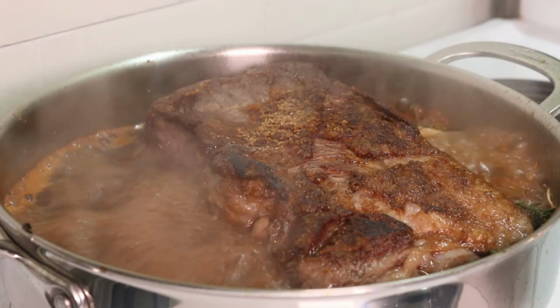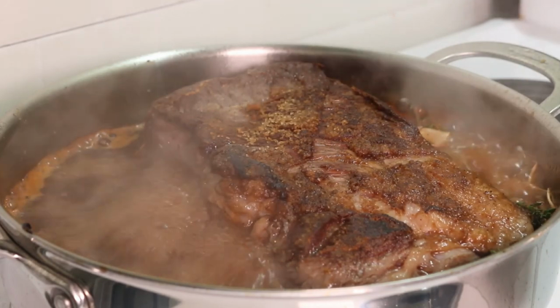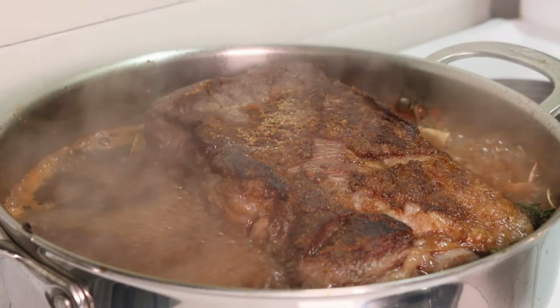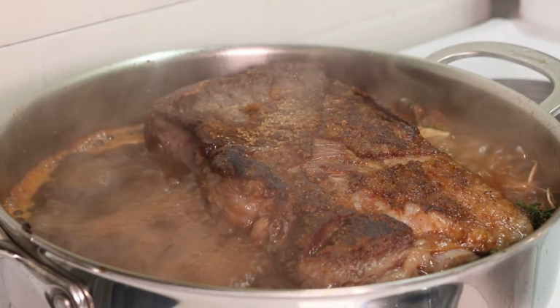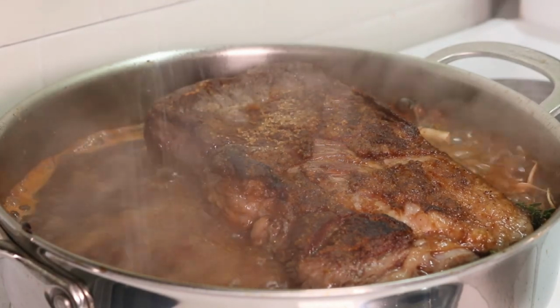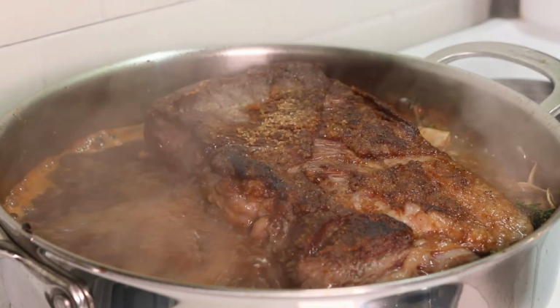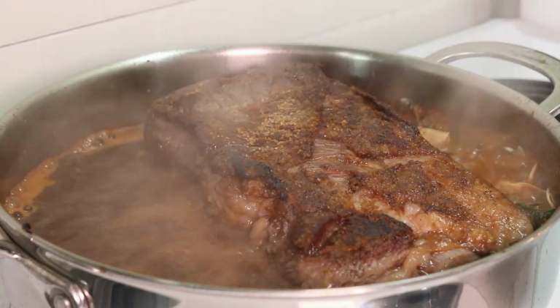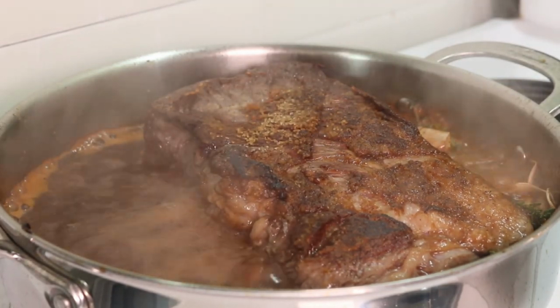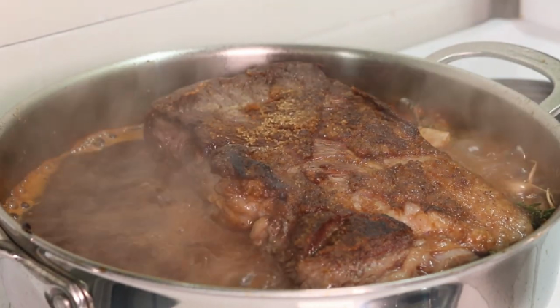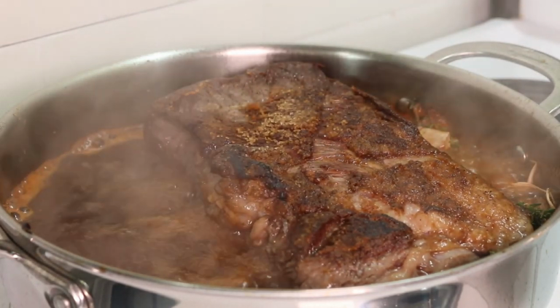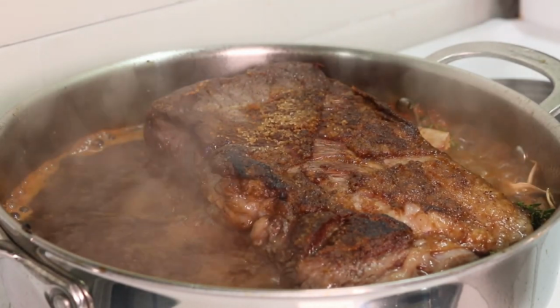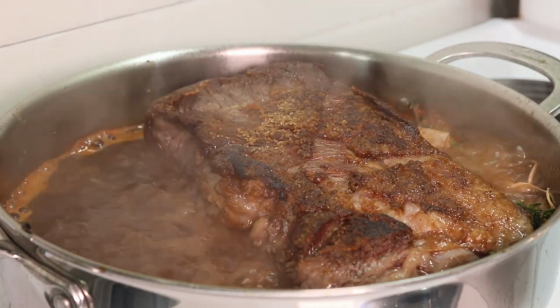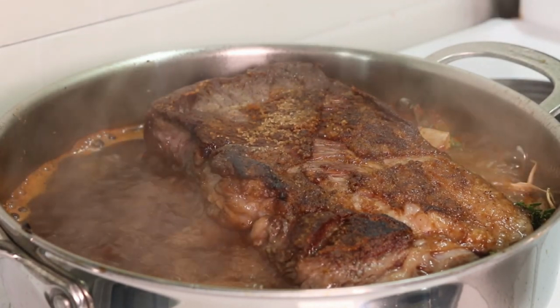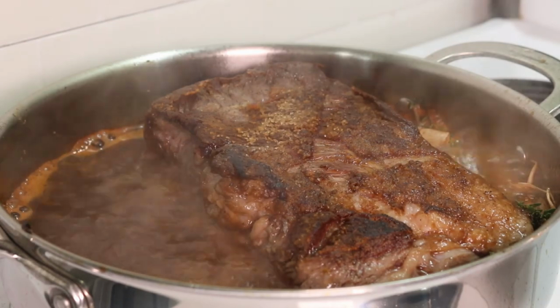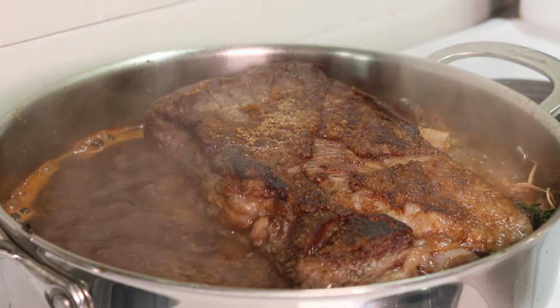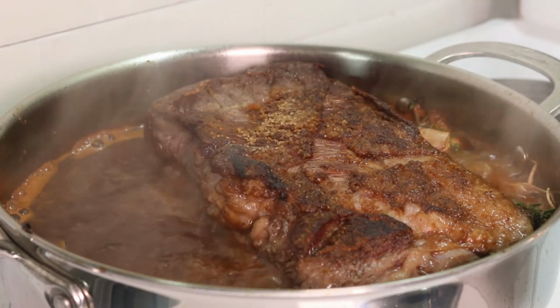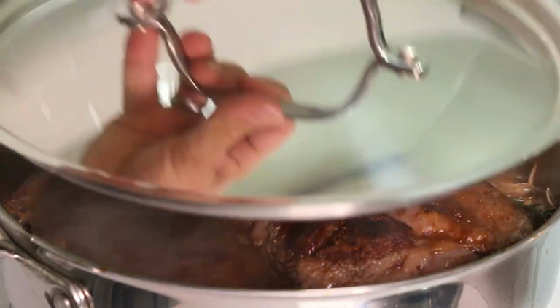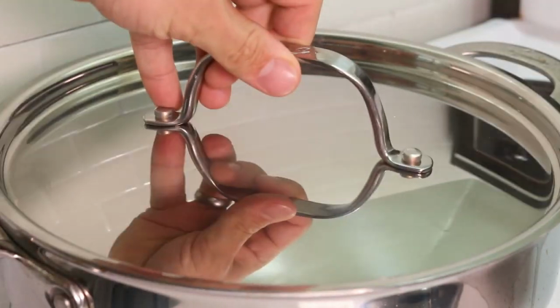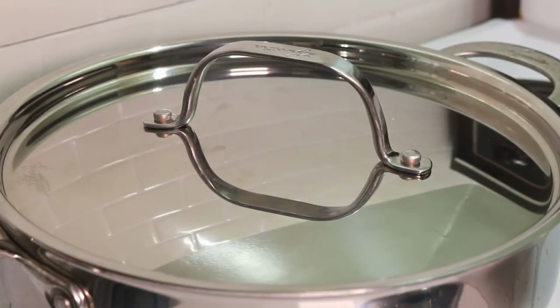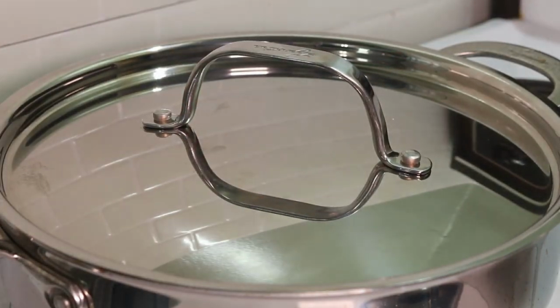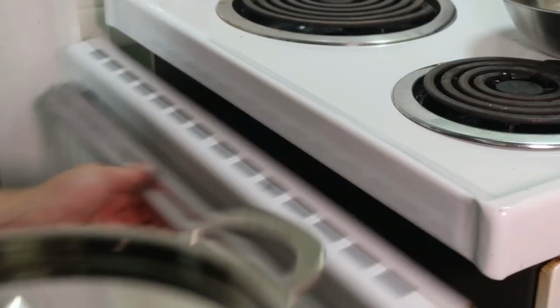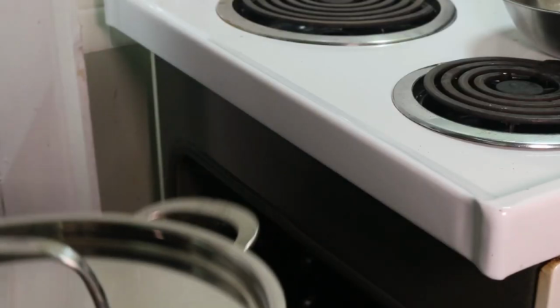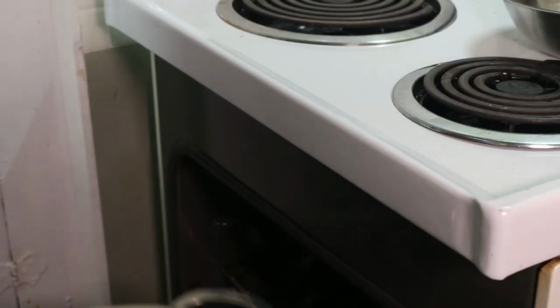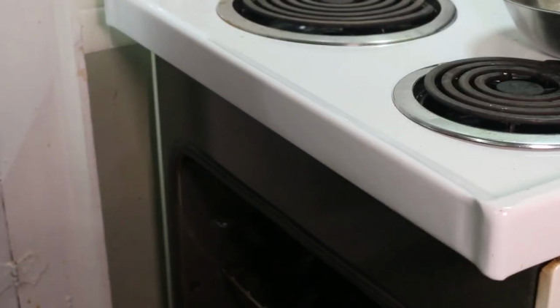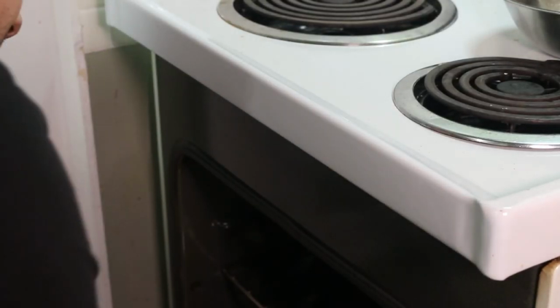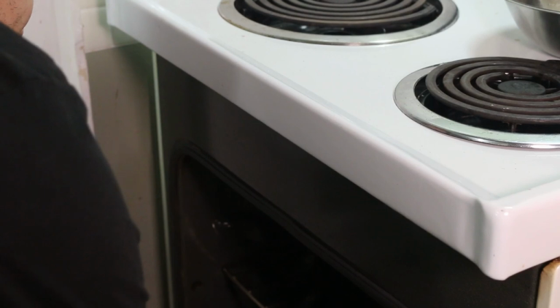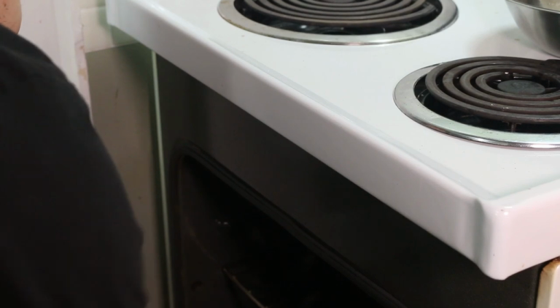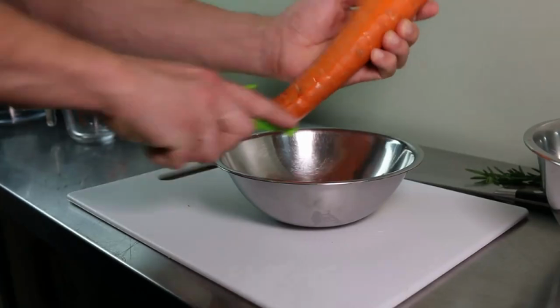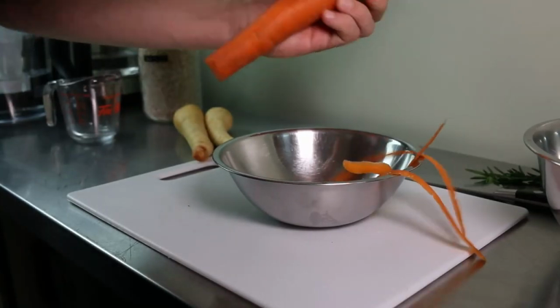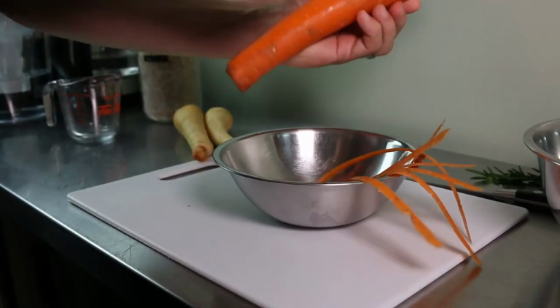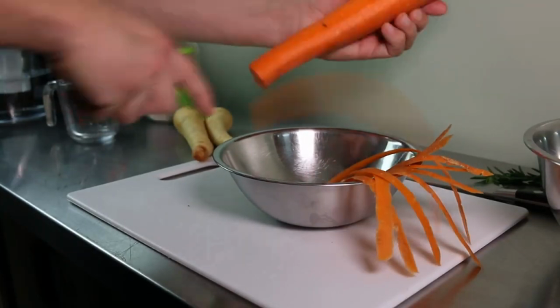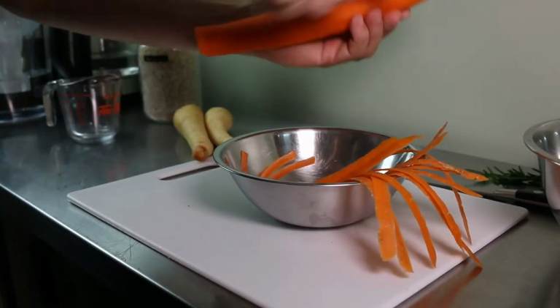Learning this balance is a part of learning how to braise and it just takes a bit of practice. Once it comes up to a boil, cover it and let it cook in the oven for two hours, and while it cooks we can get everything else ready.